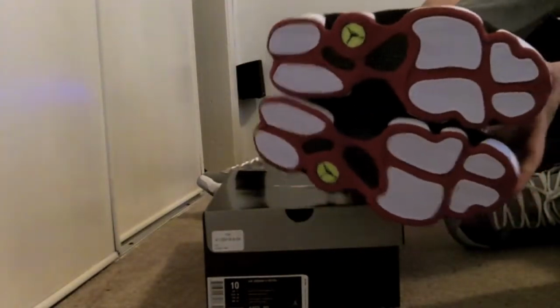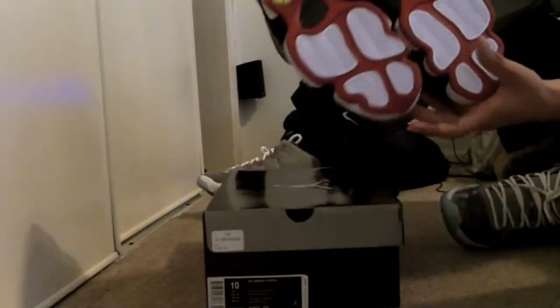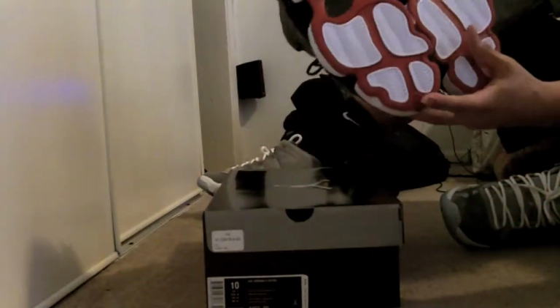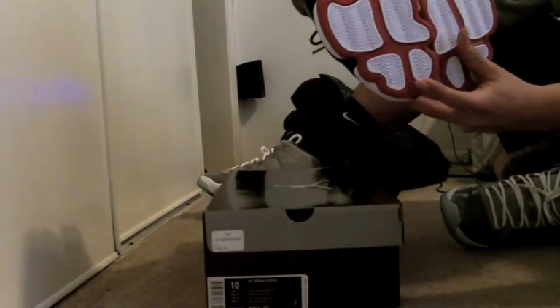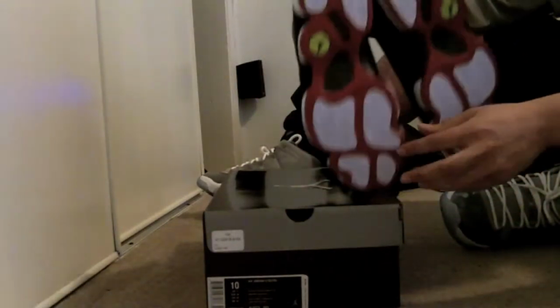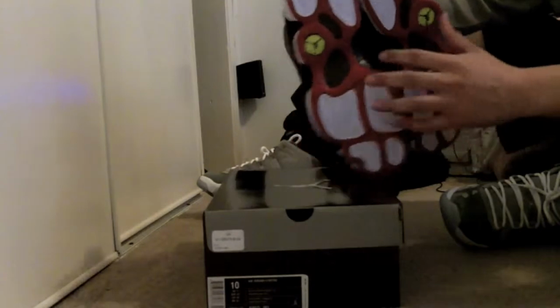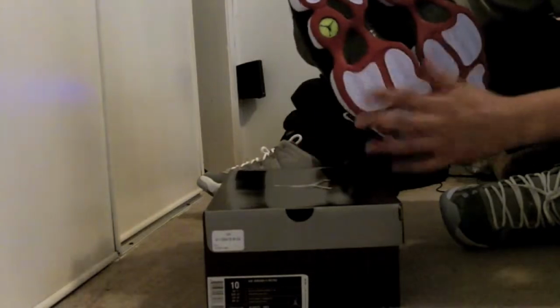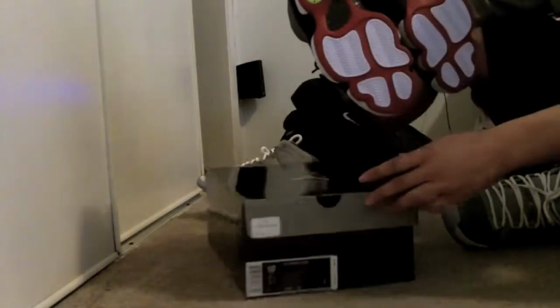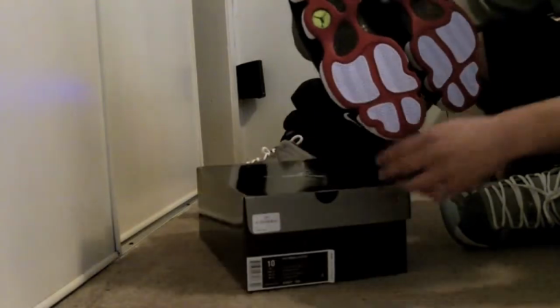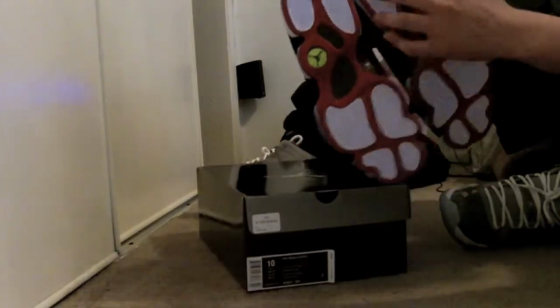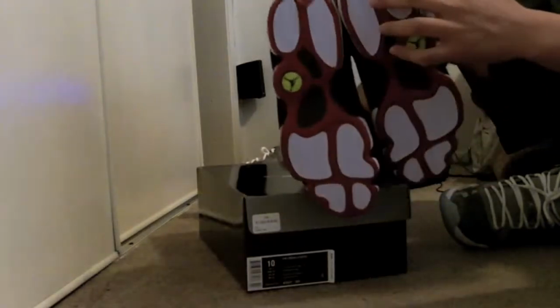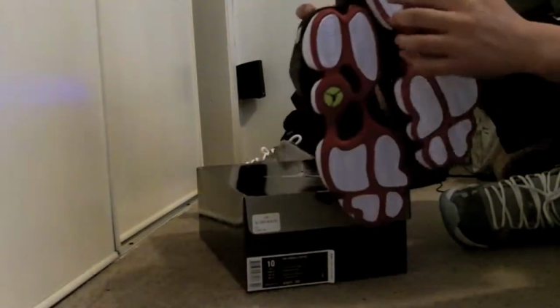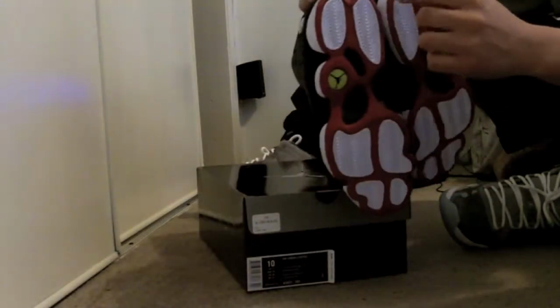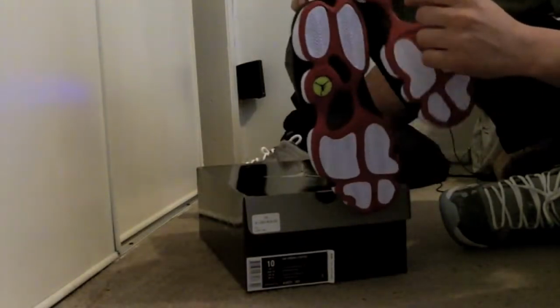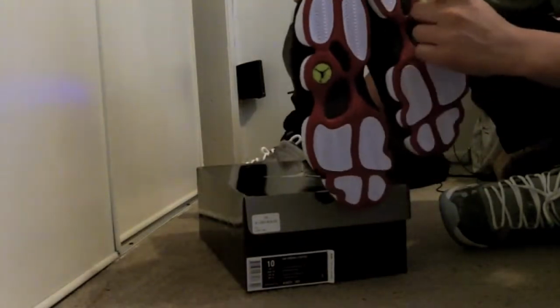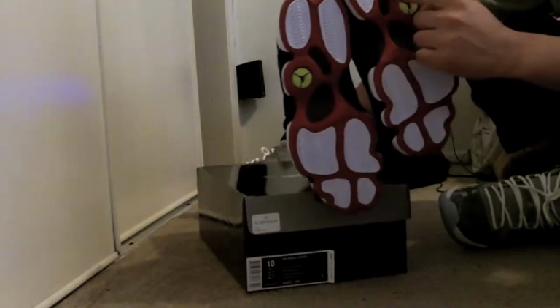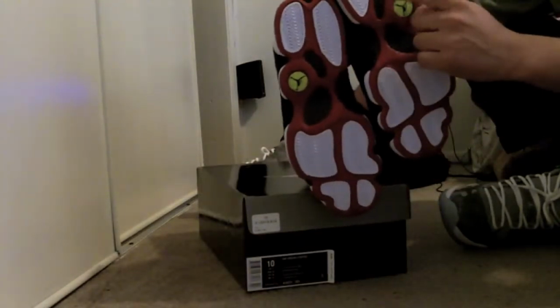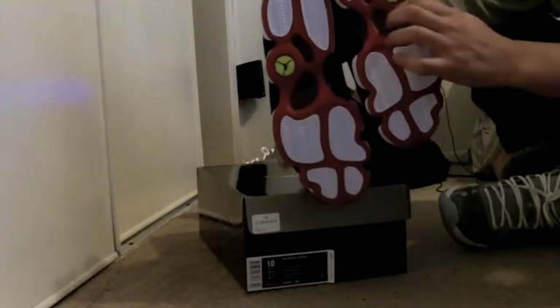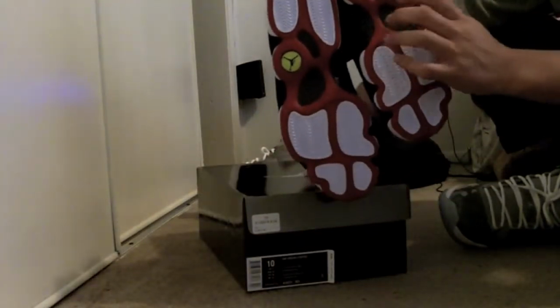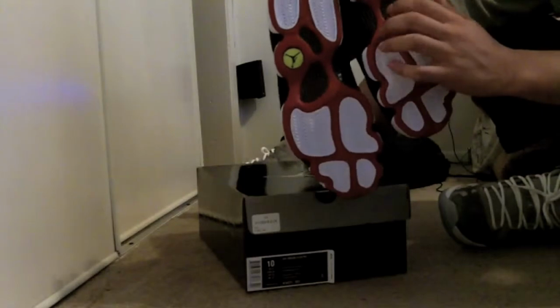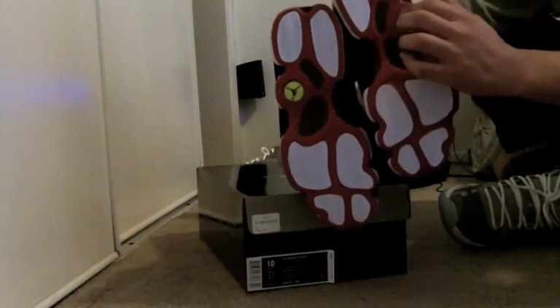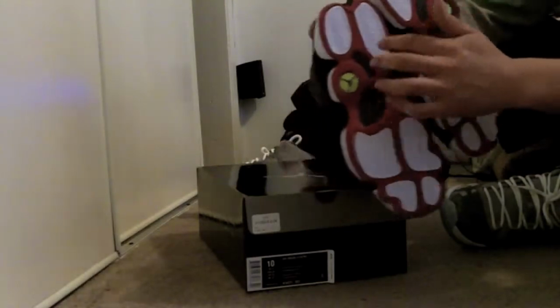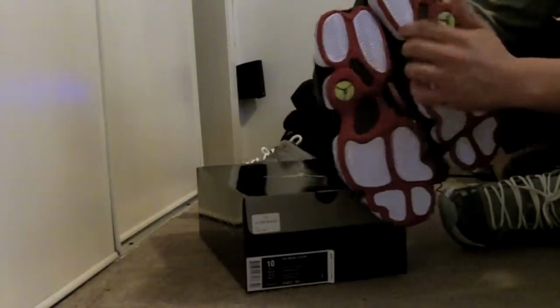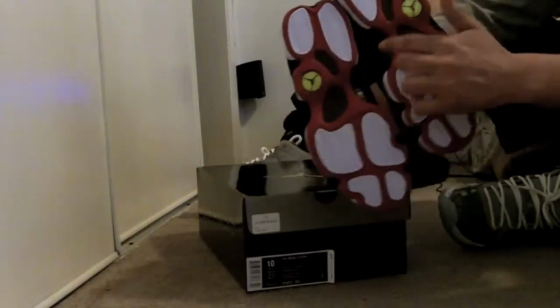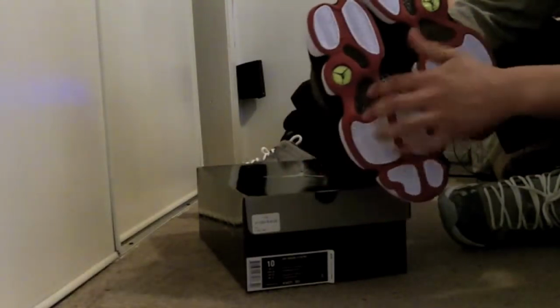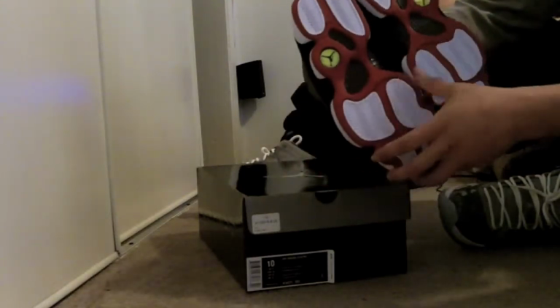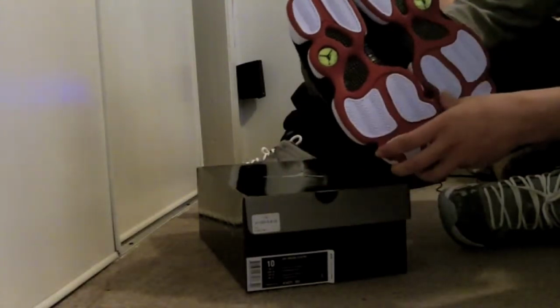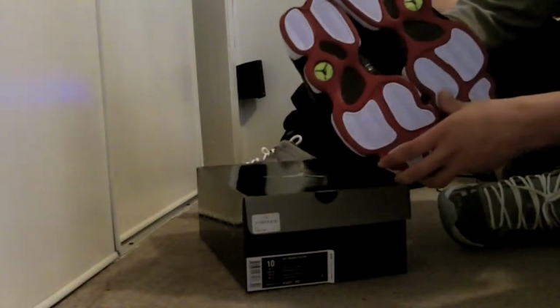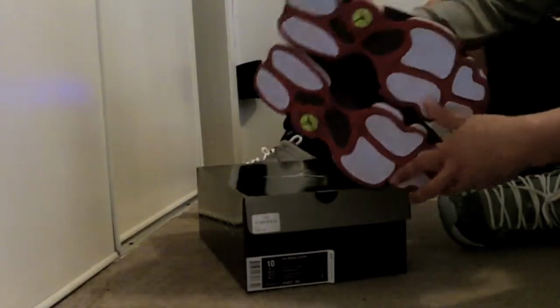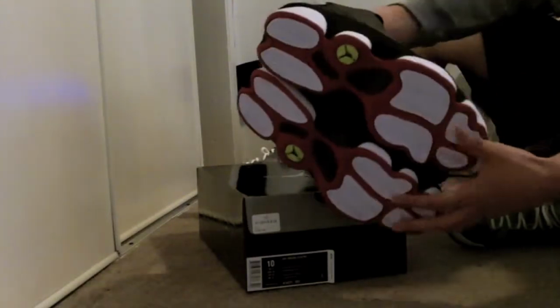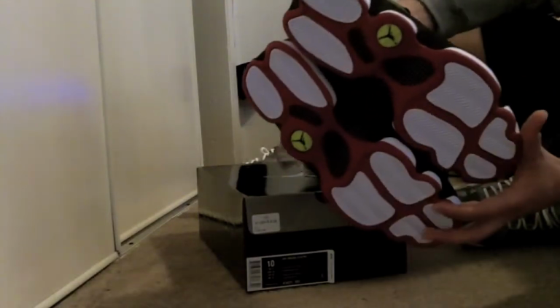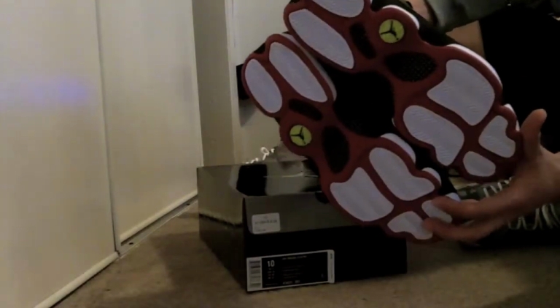You have your hints of white, that red carbon fiber, and the logos. Very nice shoe overall.